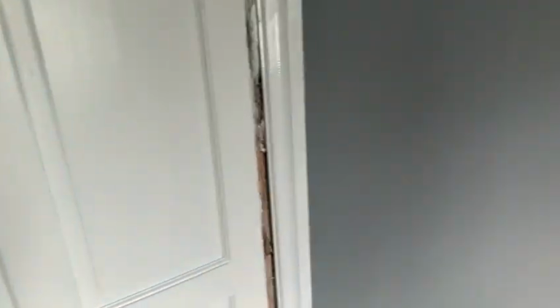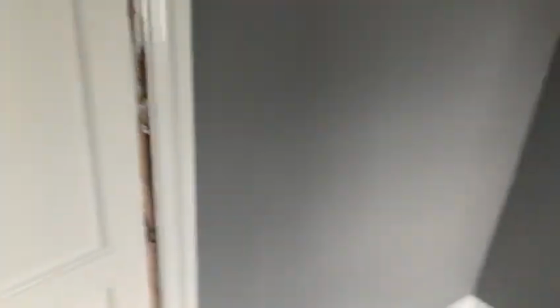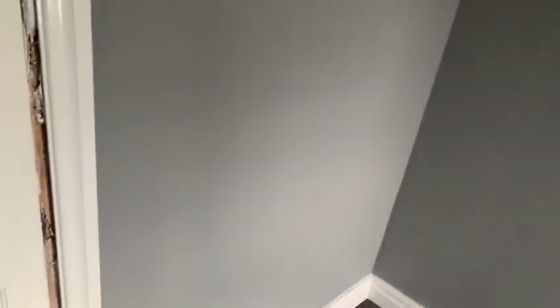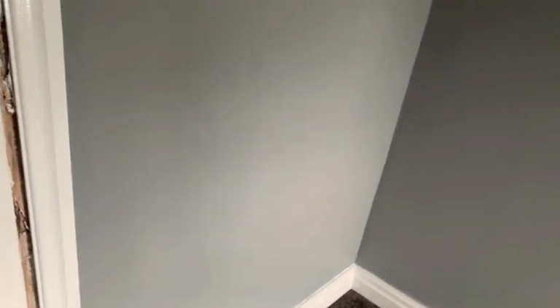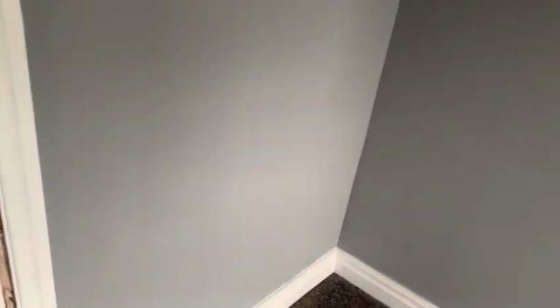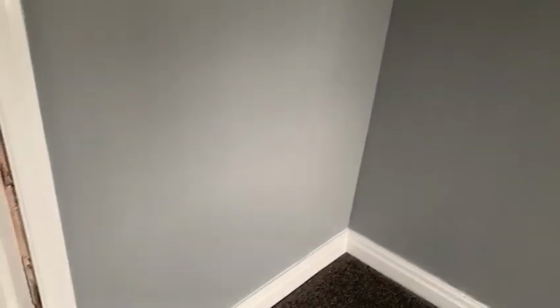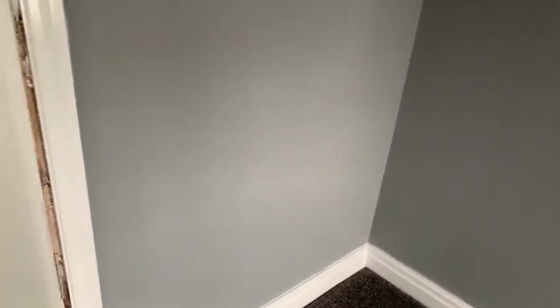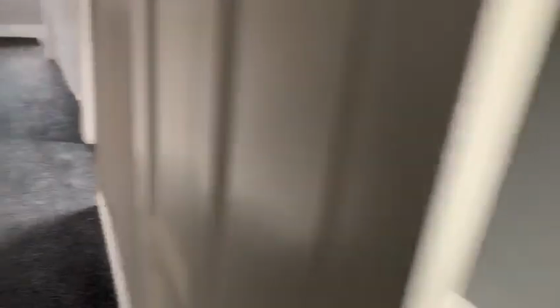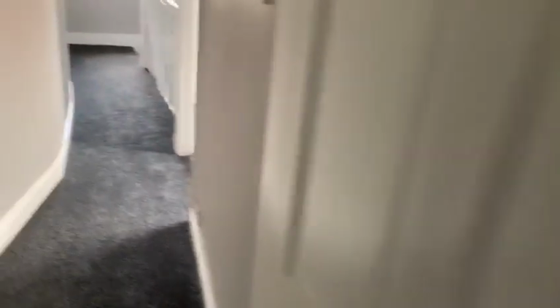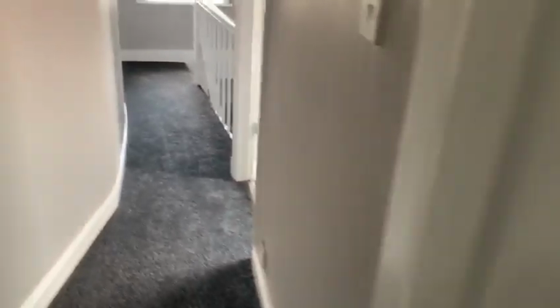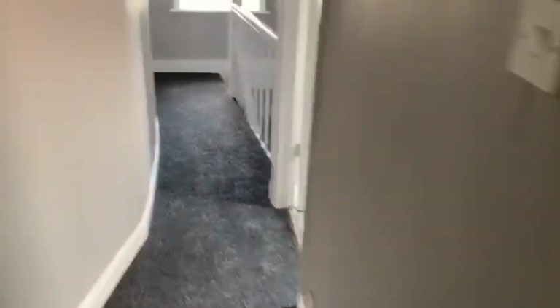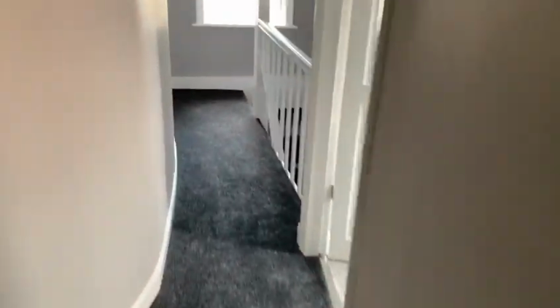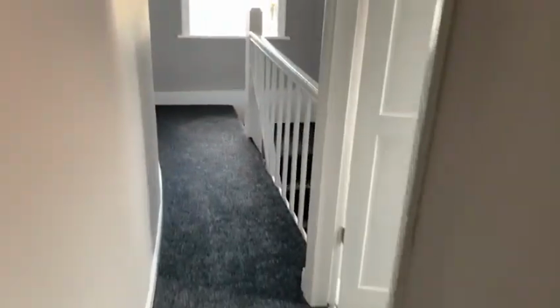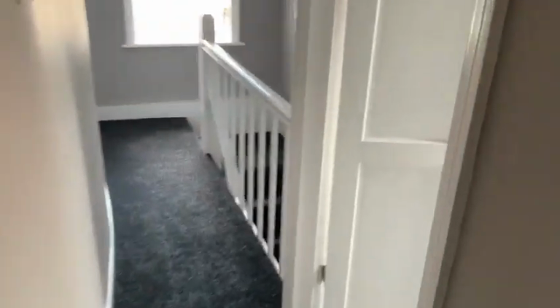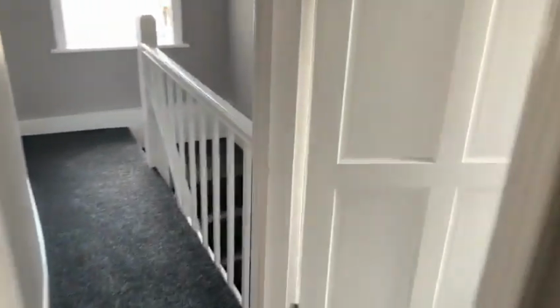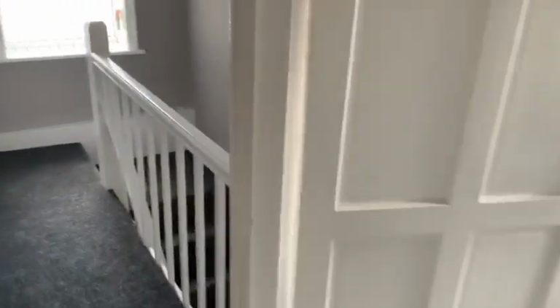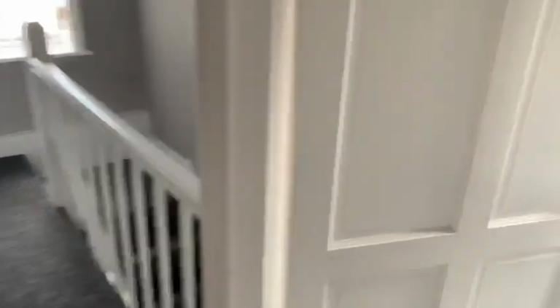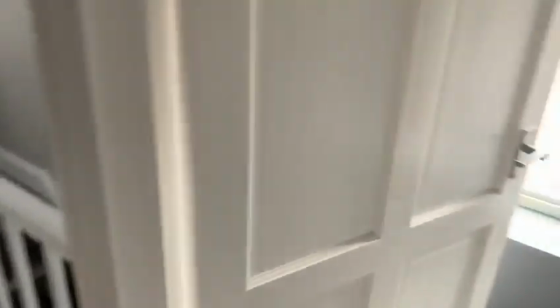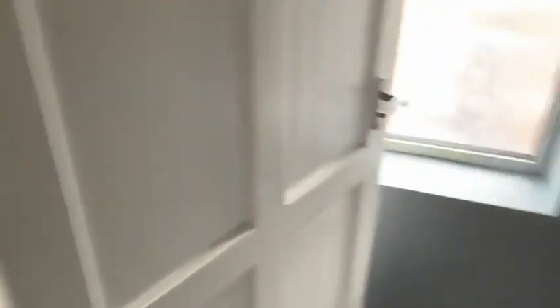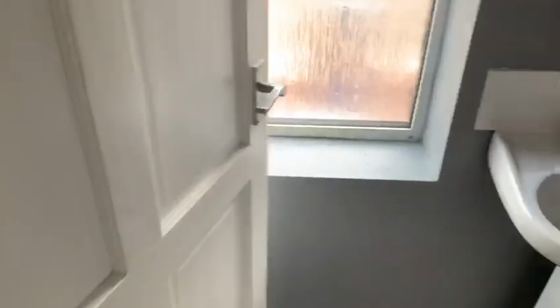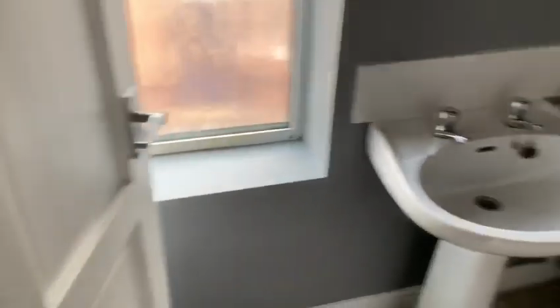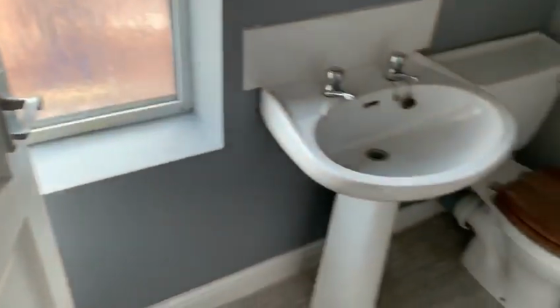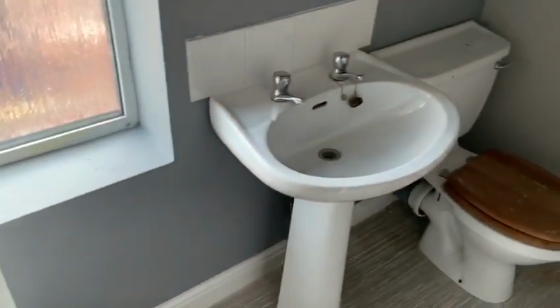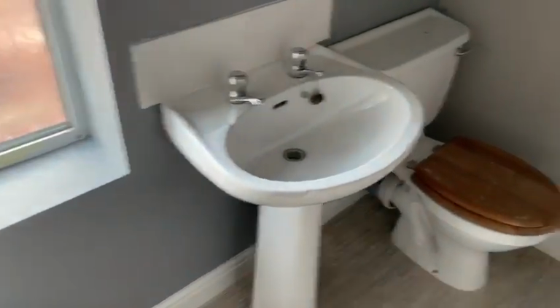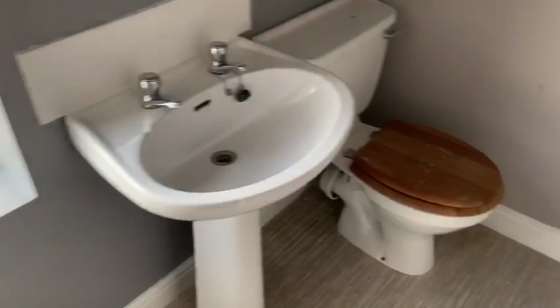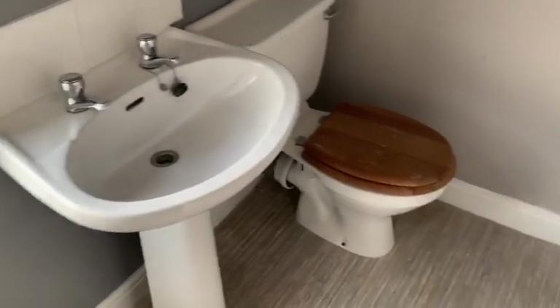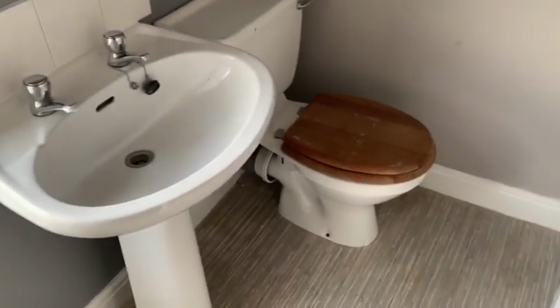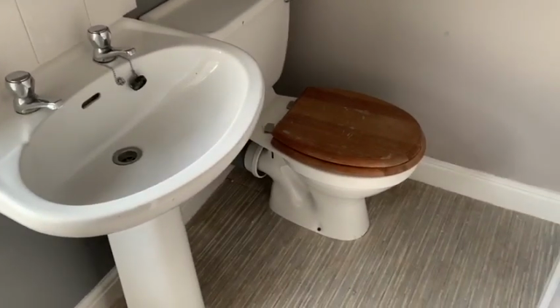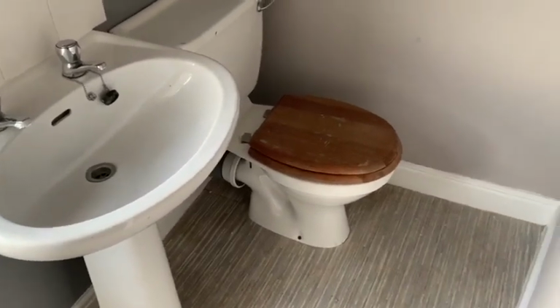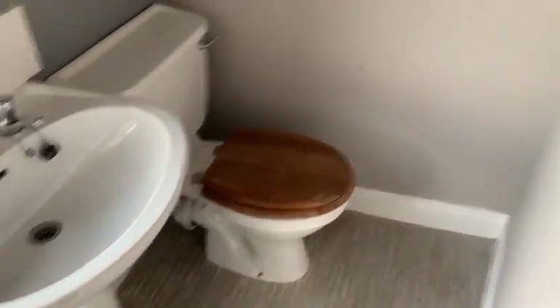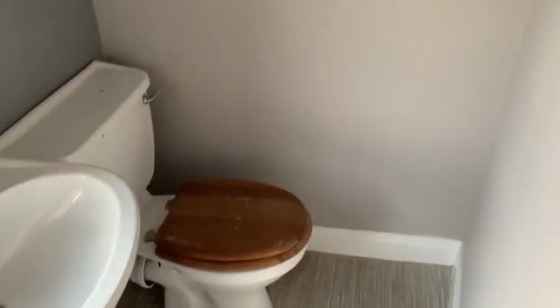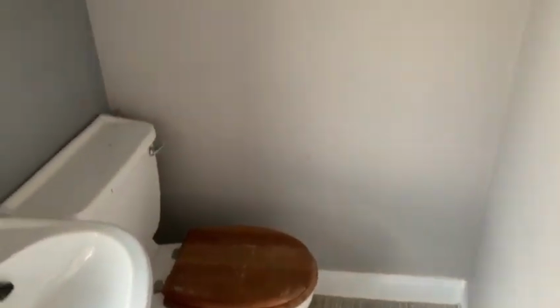Finally up here, obviously you've got your main bathroom downstairs, but there is a sink unit and a towel rail up here as well, which is very handy.